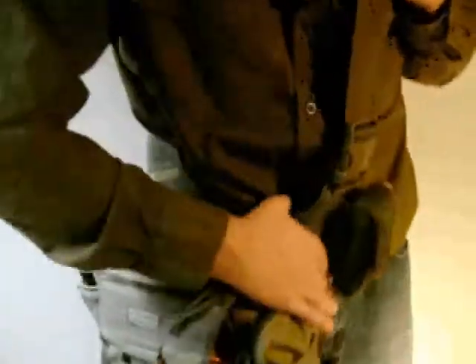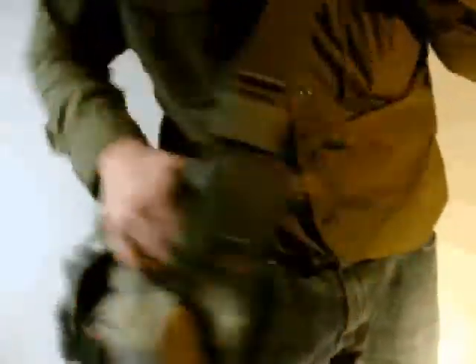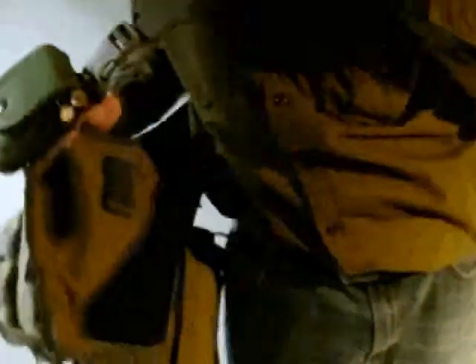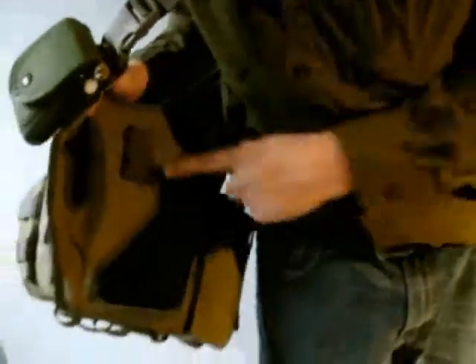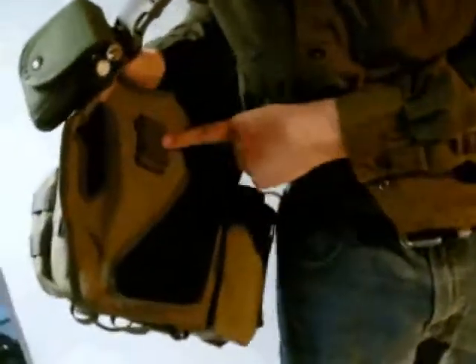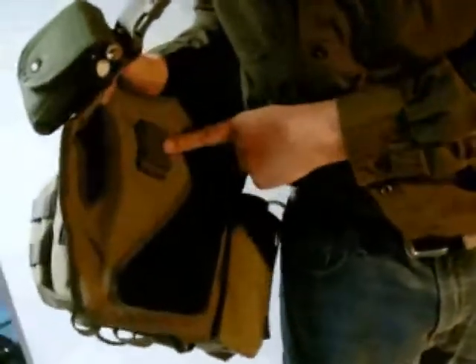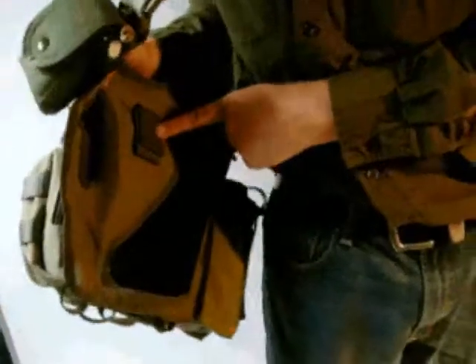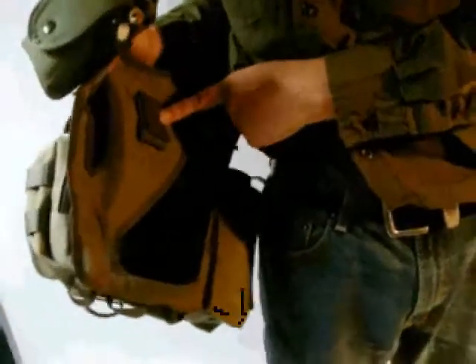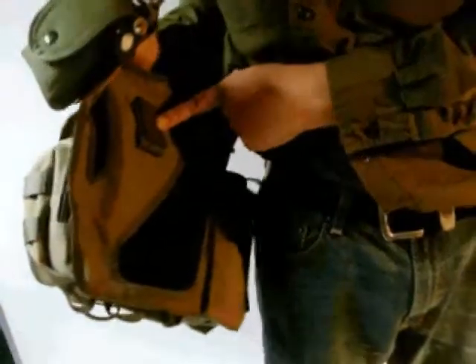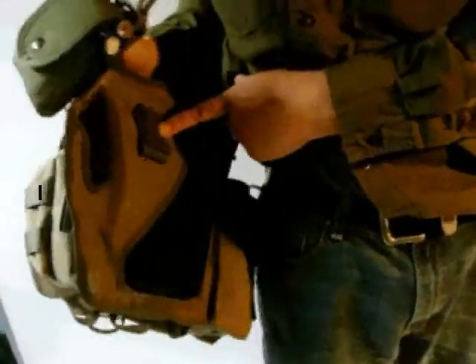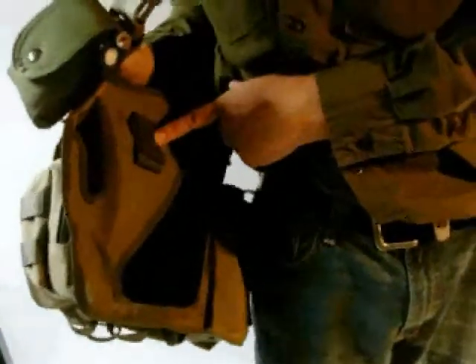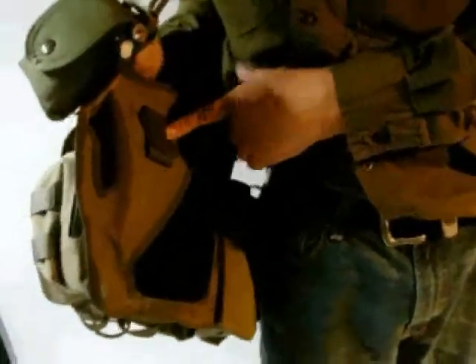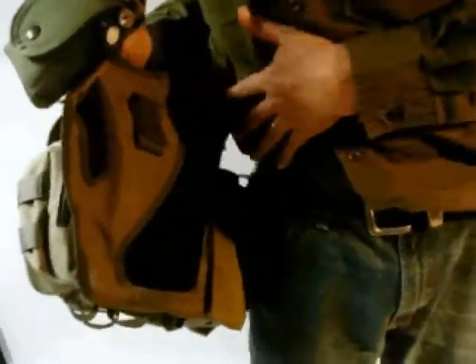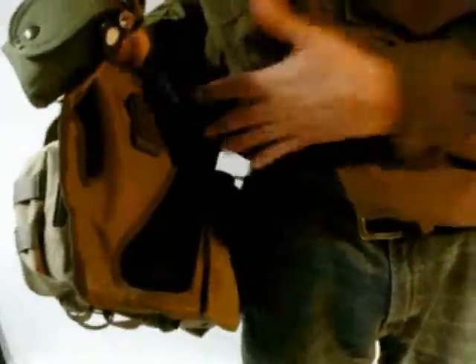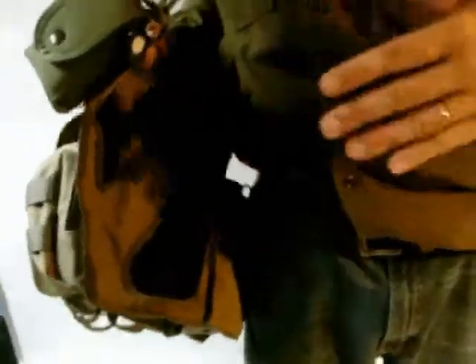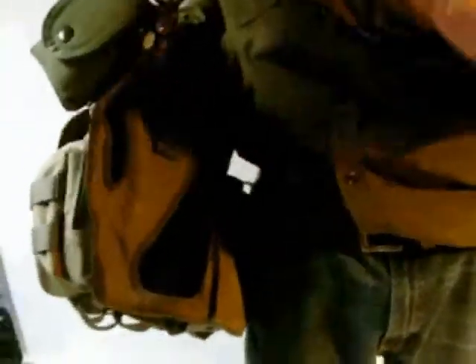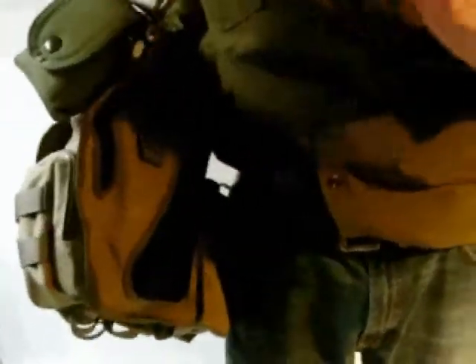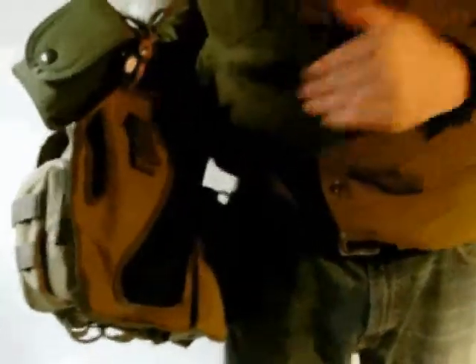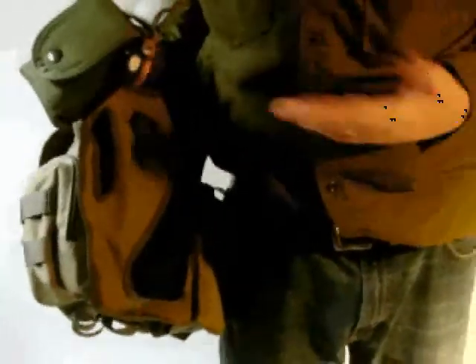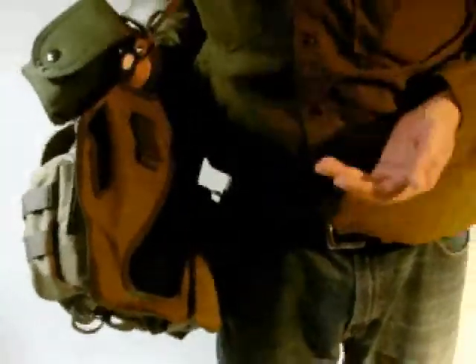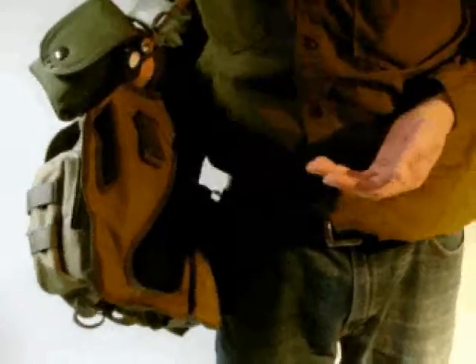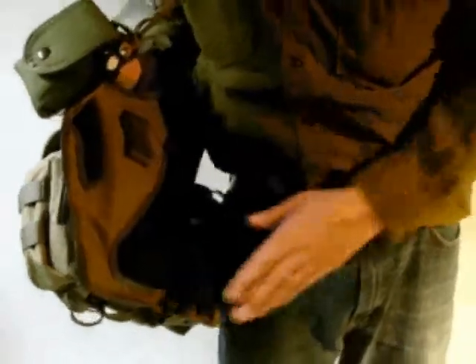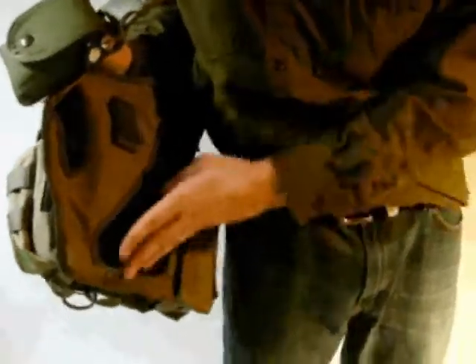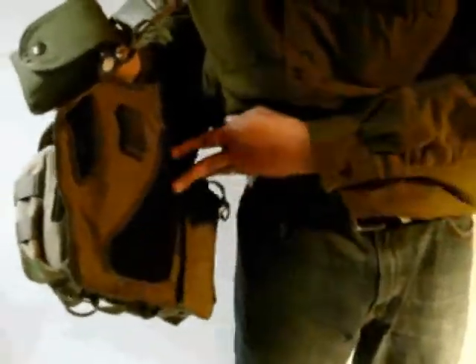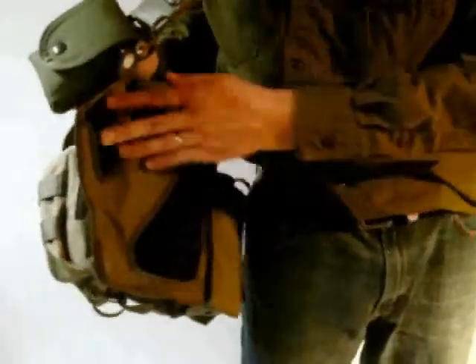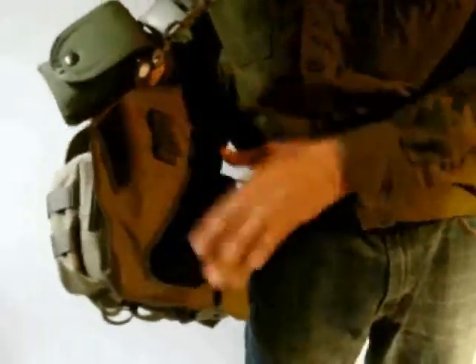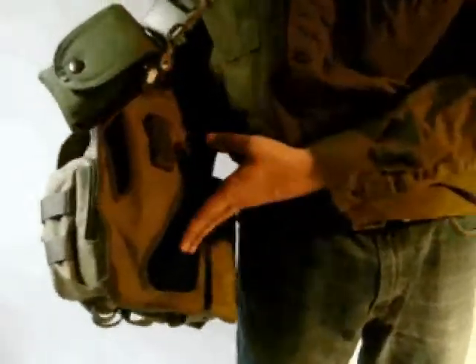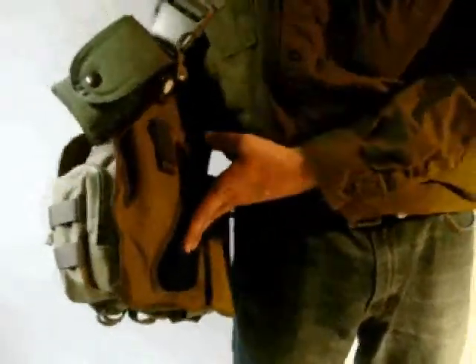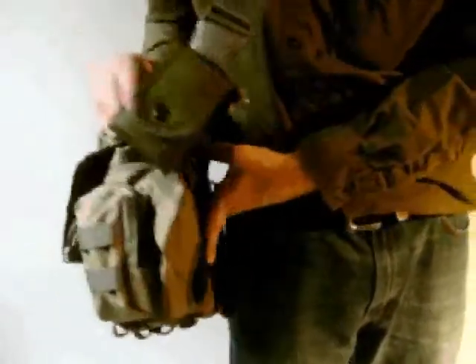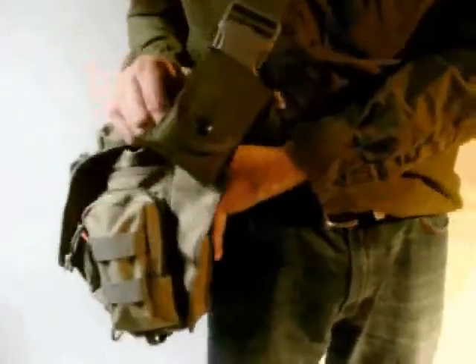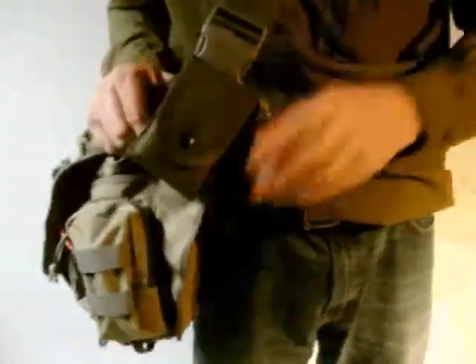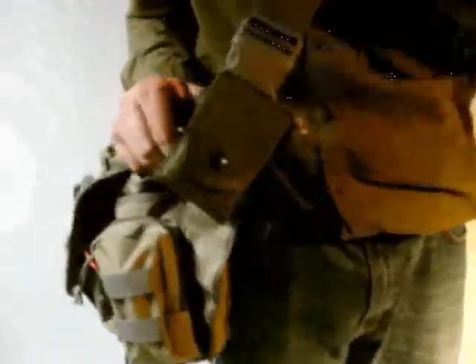On the back side, it's got a Velcro strap so you can secure it to your belt if you want it a little more secure. I like to have it loose so I can move it around, but that's all to taste. It's got some padding on the back to allow airflow and keep the heat off of you a little bit.